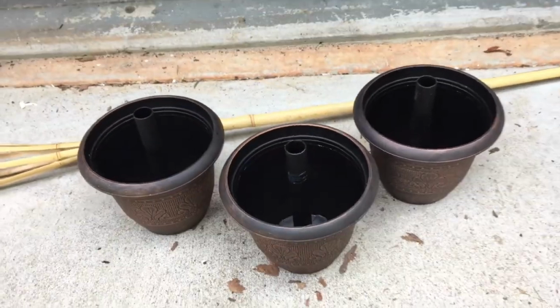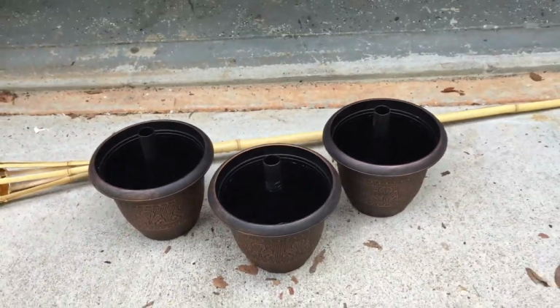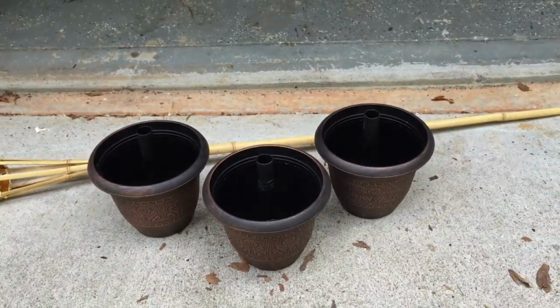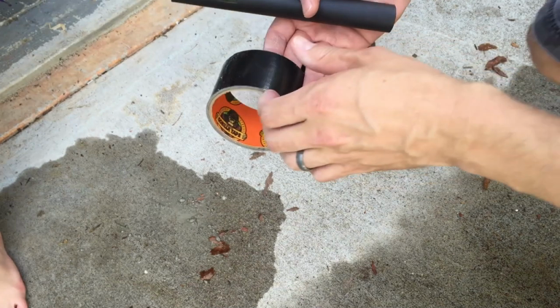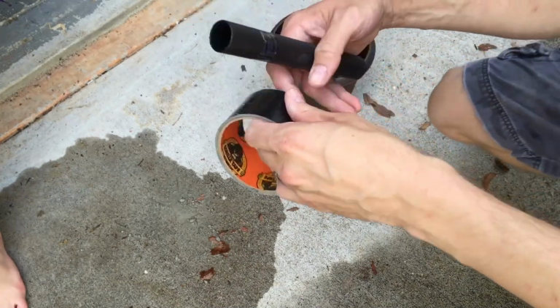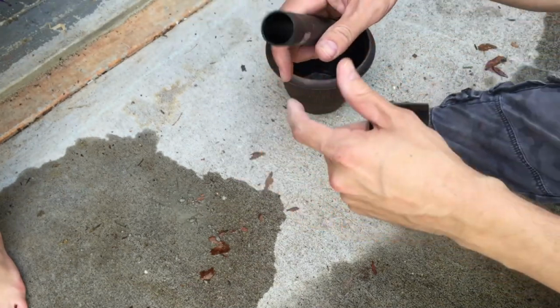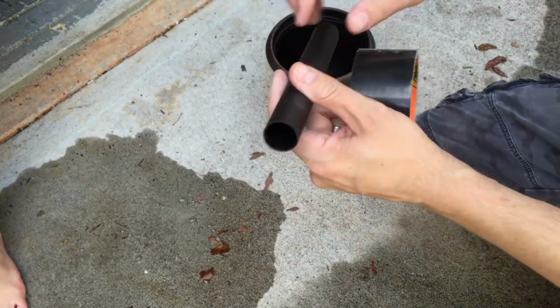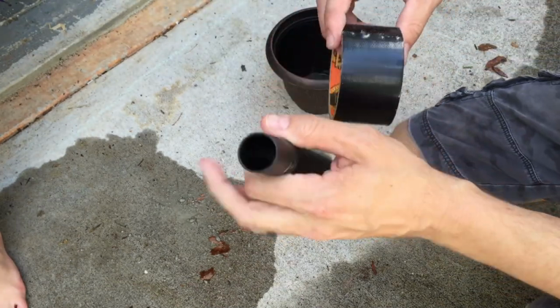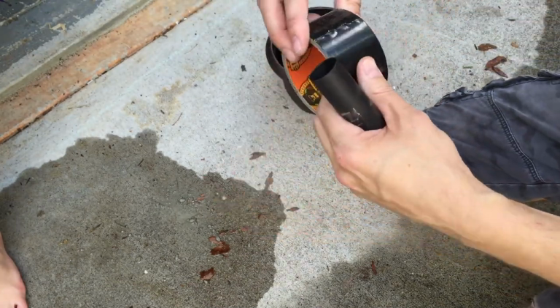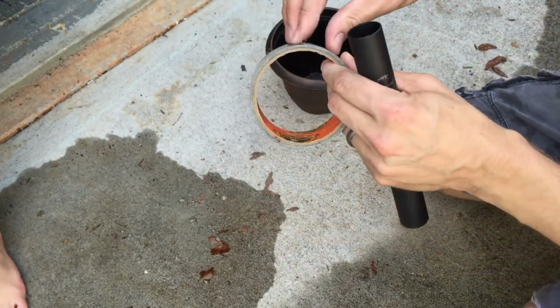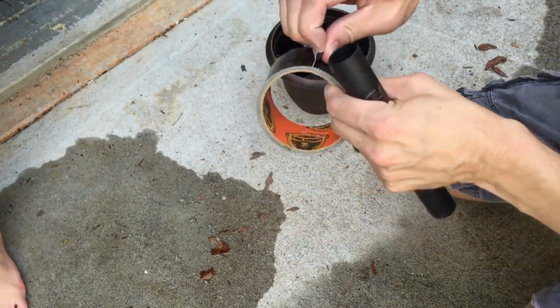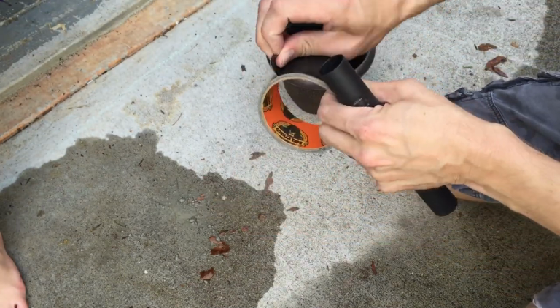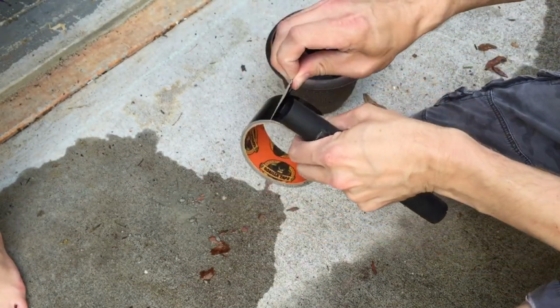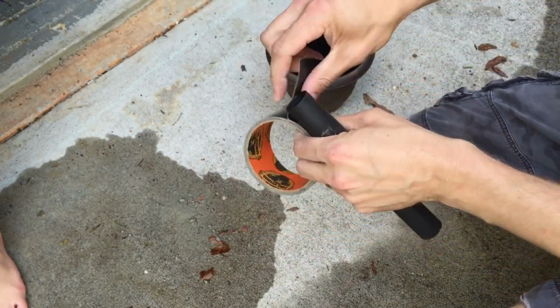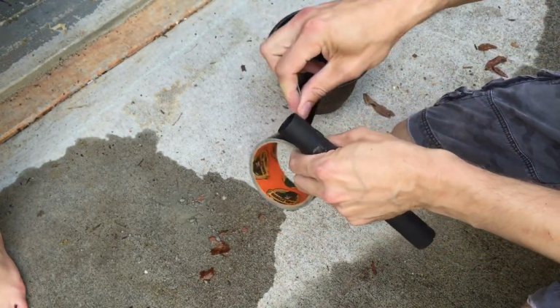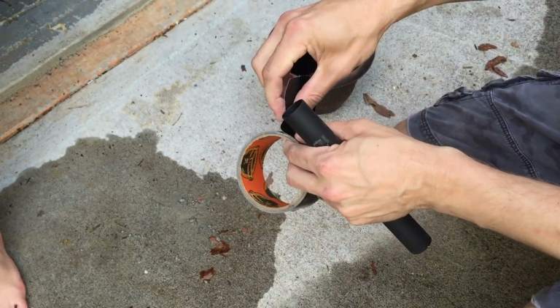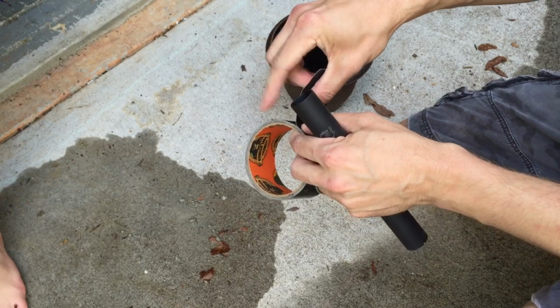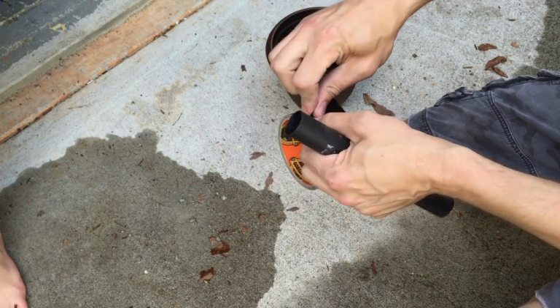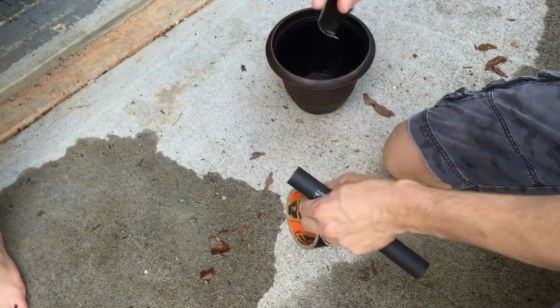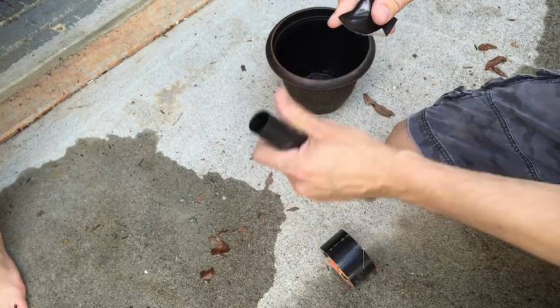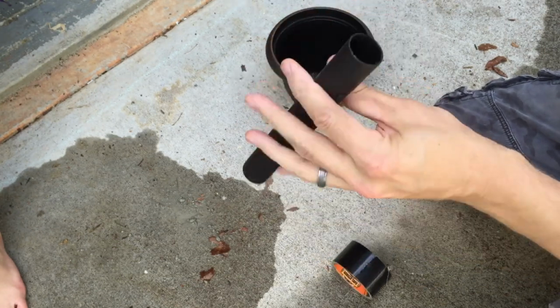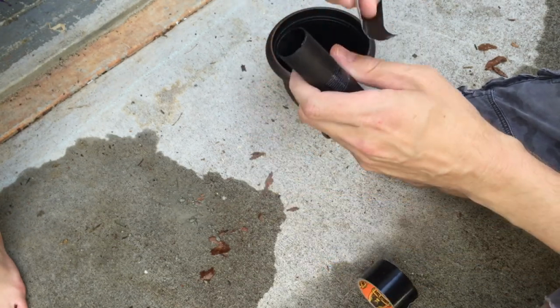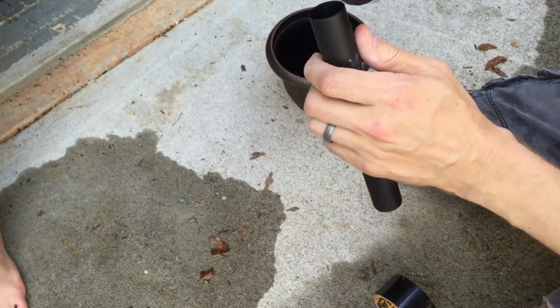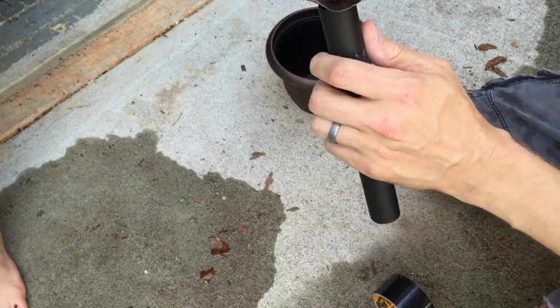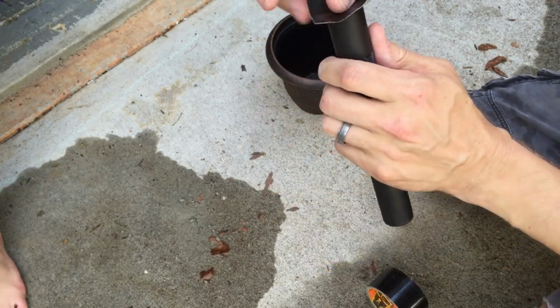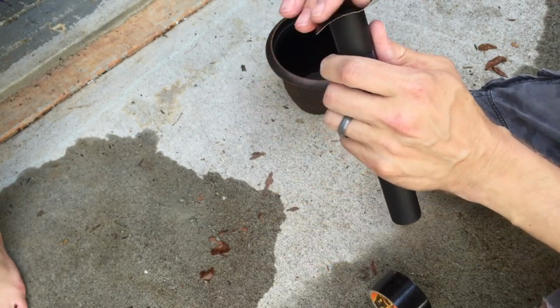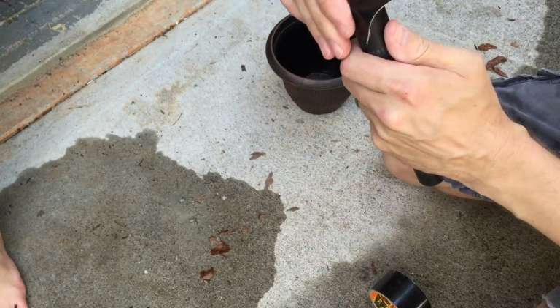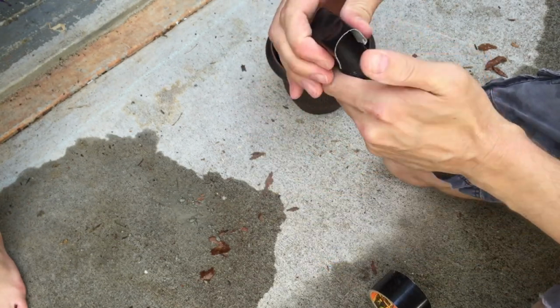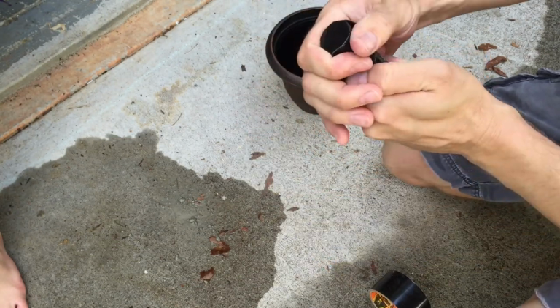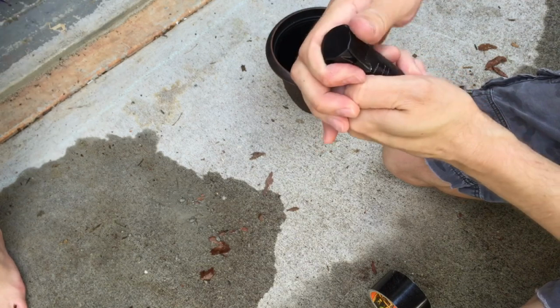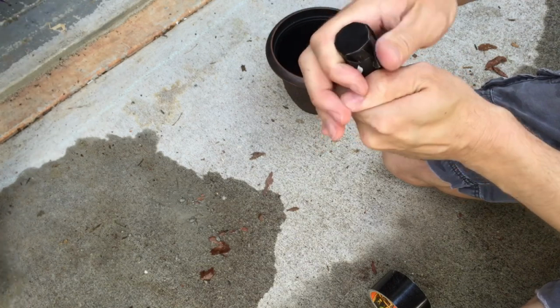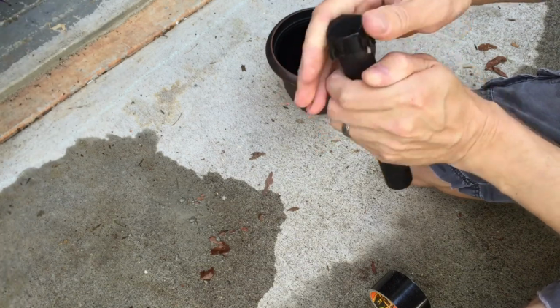Just make sure the tiki torch fits inside and then you're good to go. The first thing you want to do is put some tape on the bottom of each one of these little plastic pieces, and that's just to prevent water from seeping in once we pour the water over the concrete.